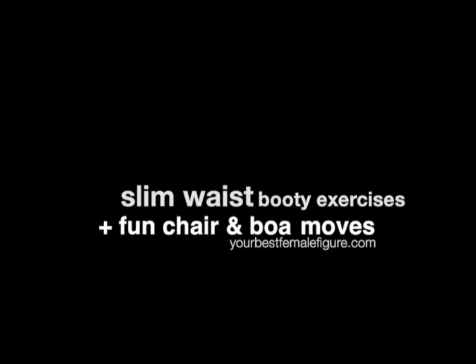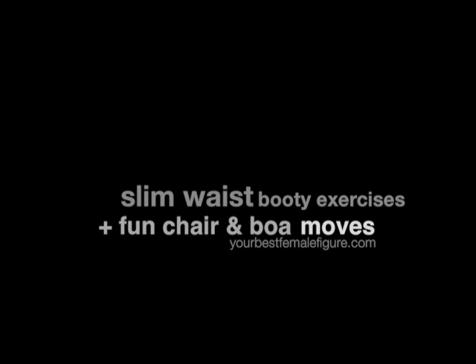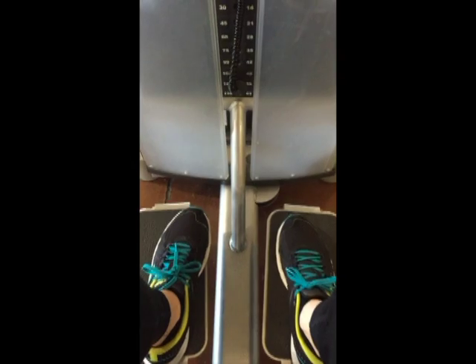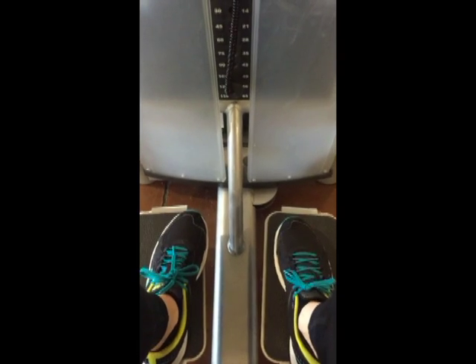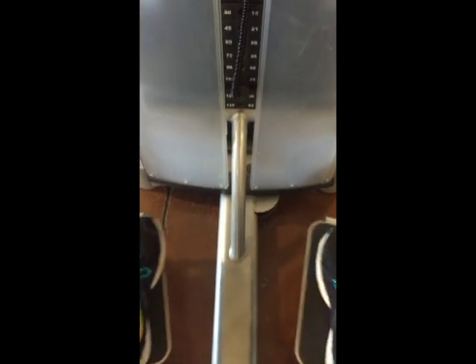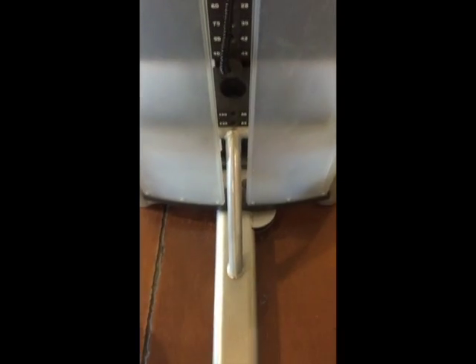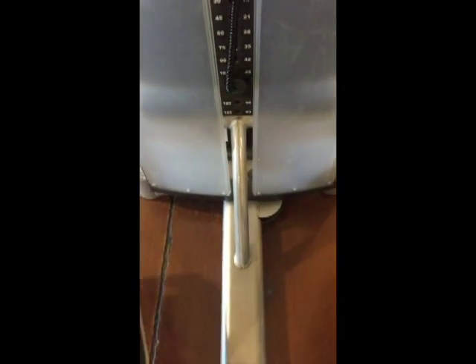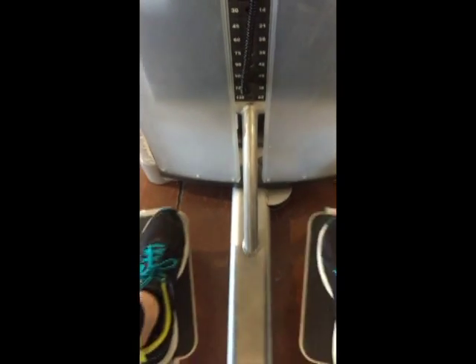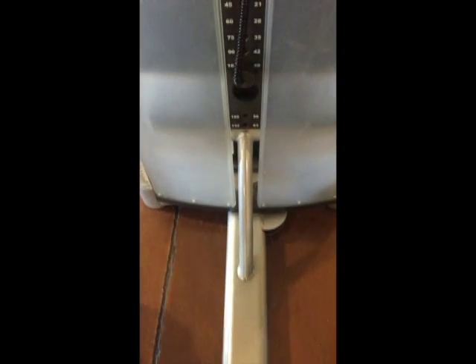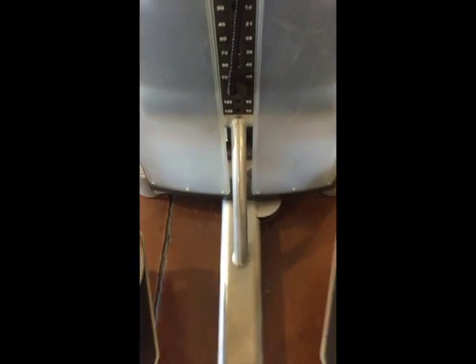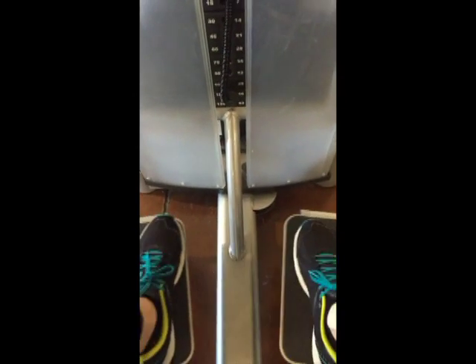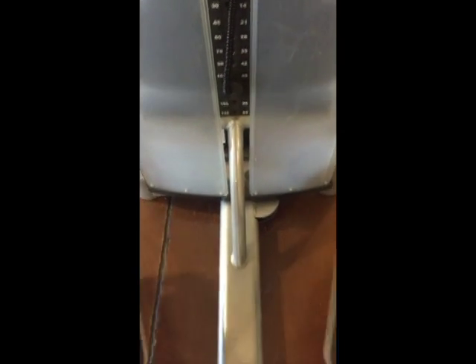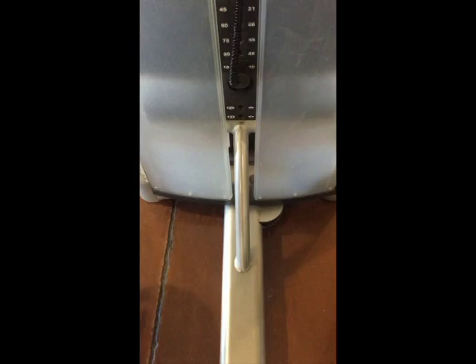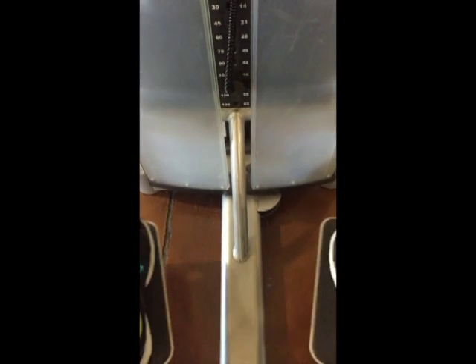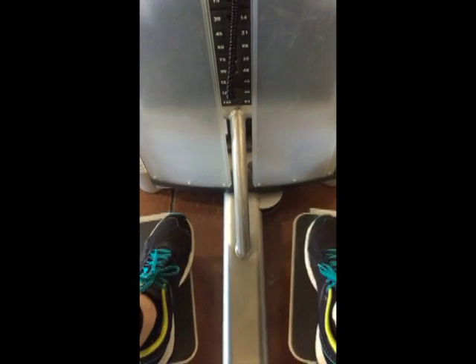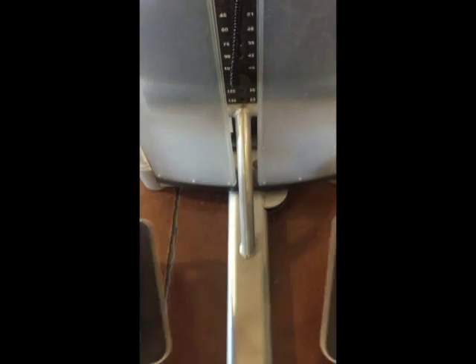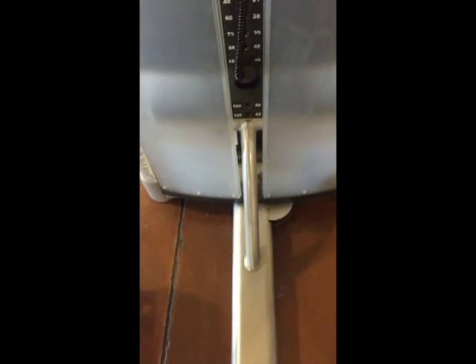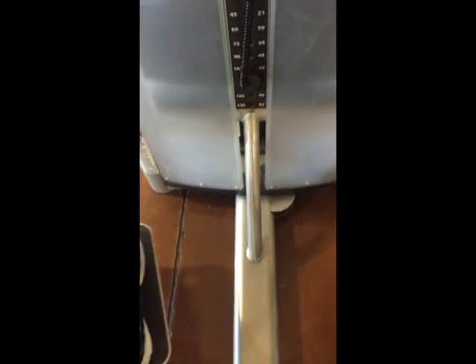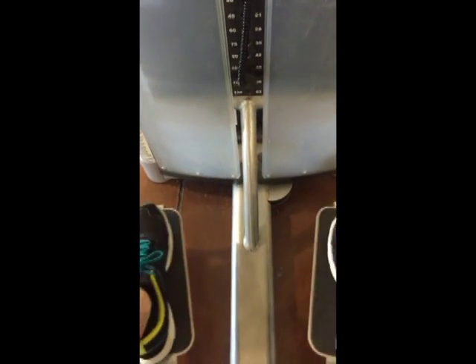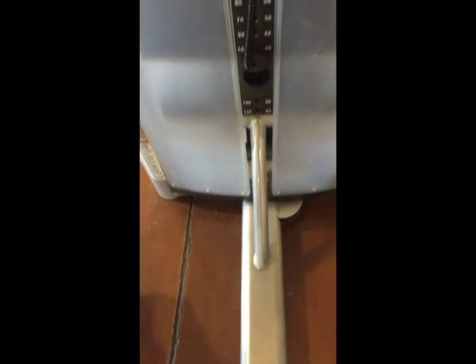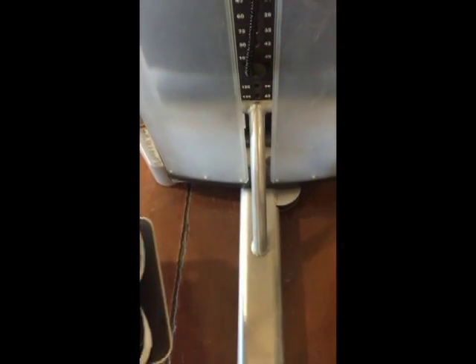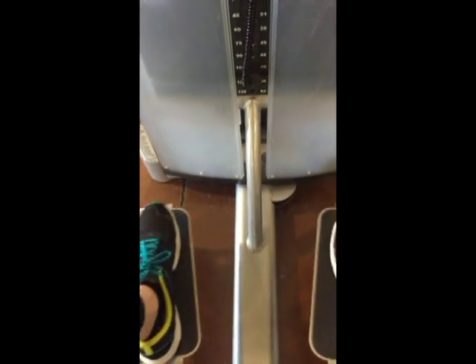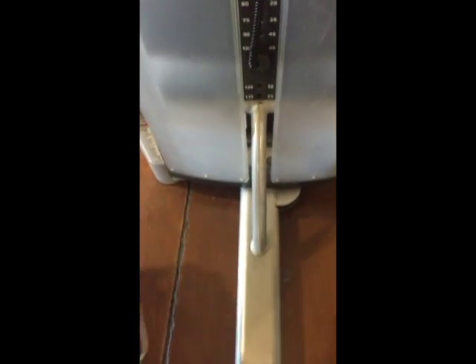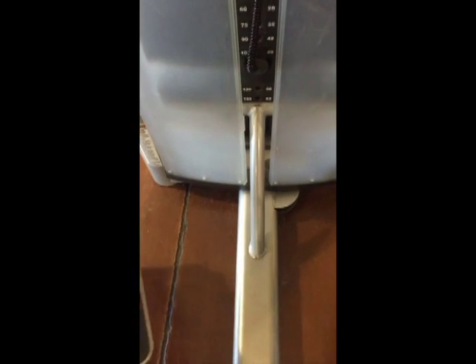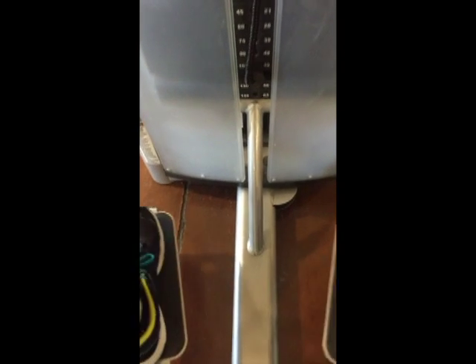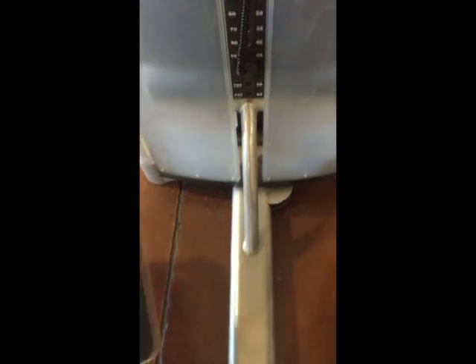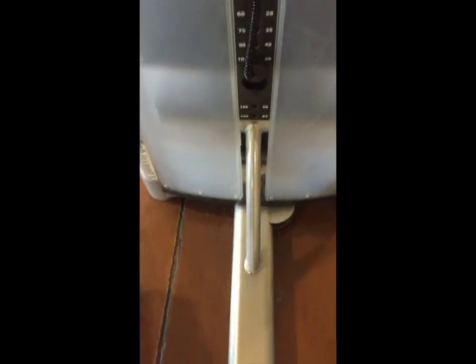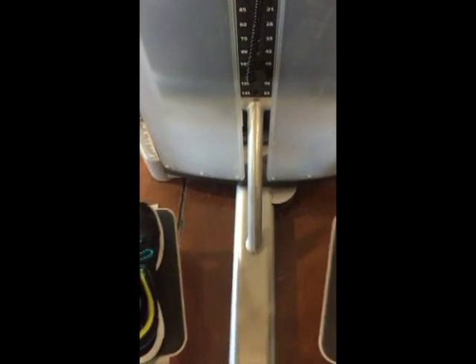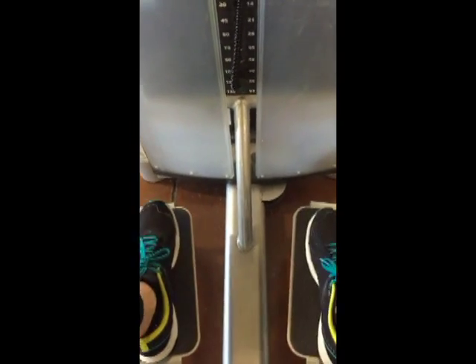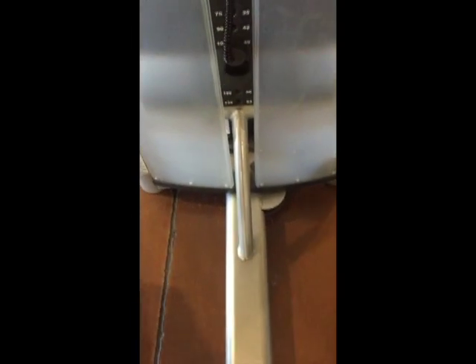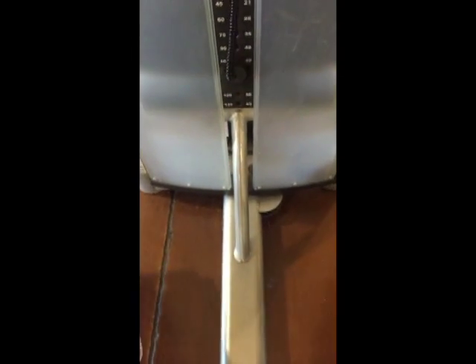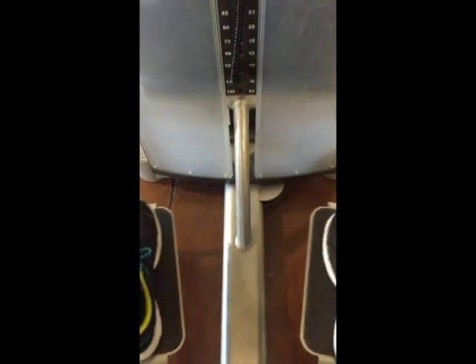Hey everybody, it's Monica with Your Best Female Figure. Today I have six booty exercises that are great for sculpting a strong, curvy booty, and also for slimming your waist and strengthening all your stabilizer muscles.